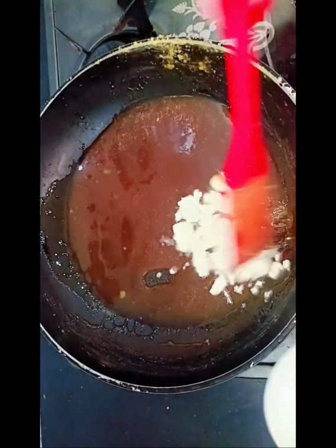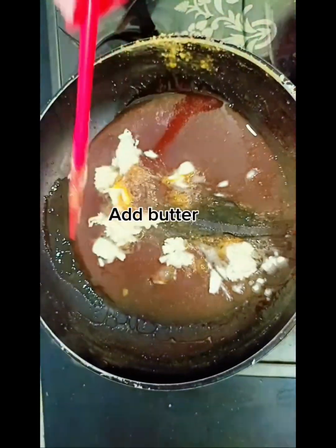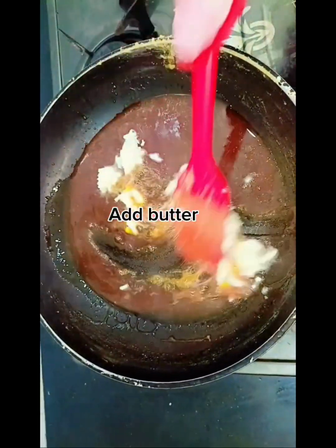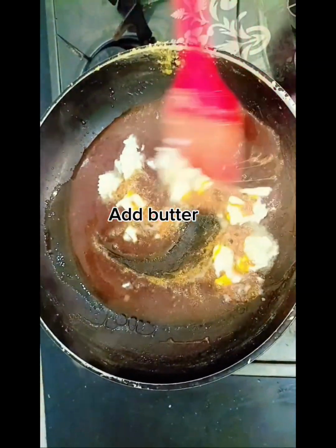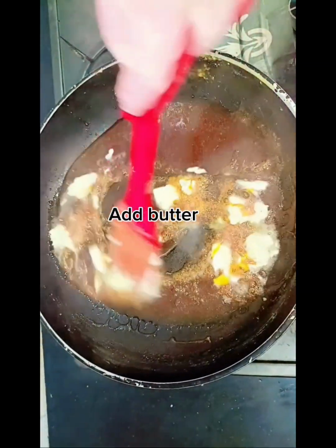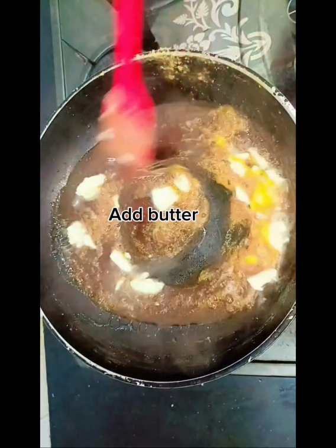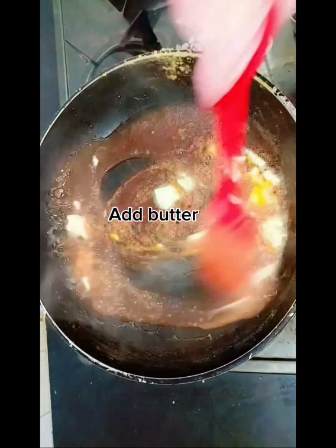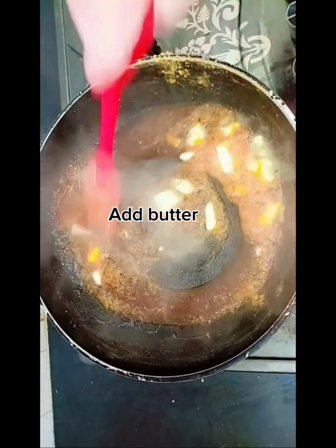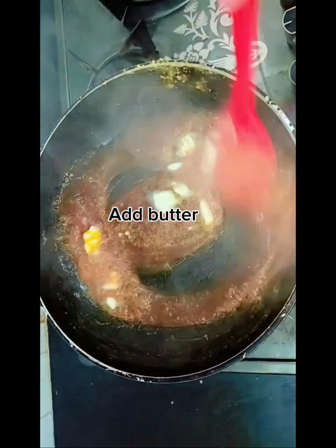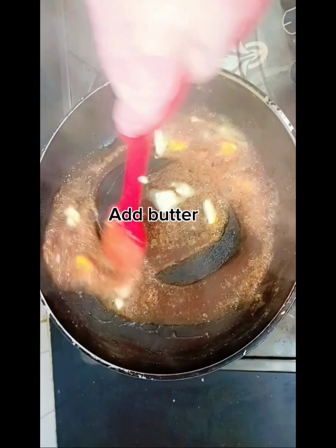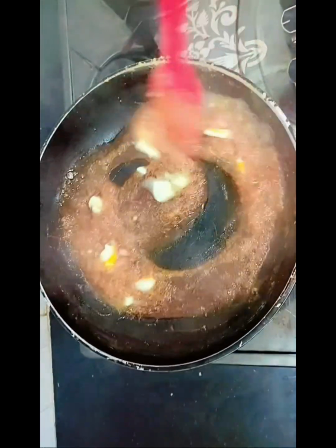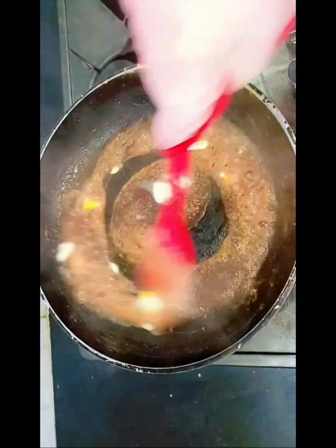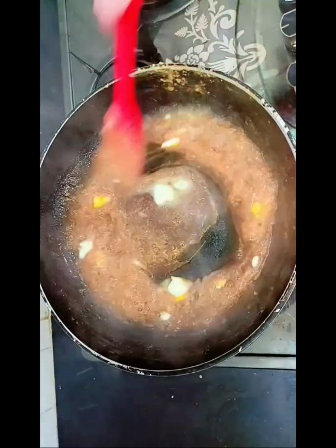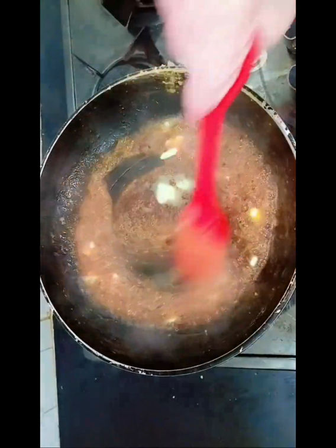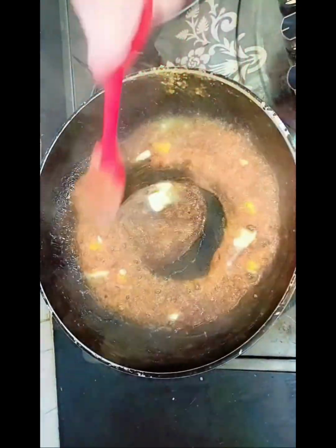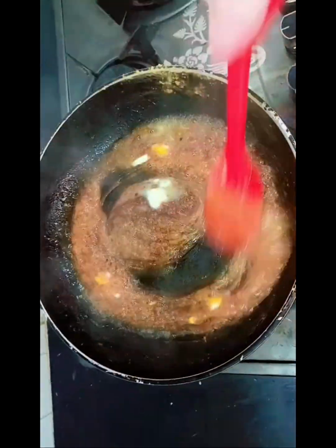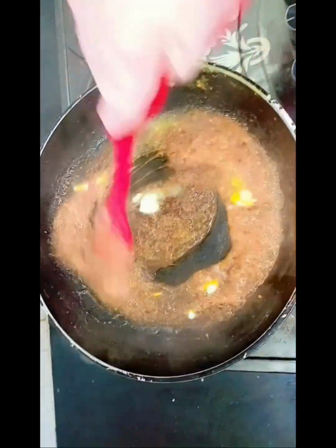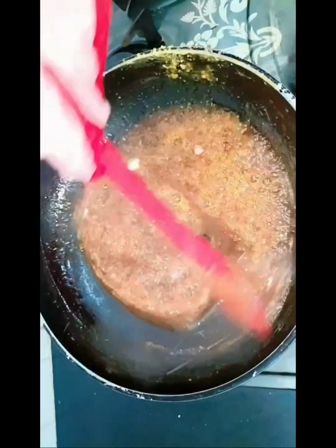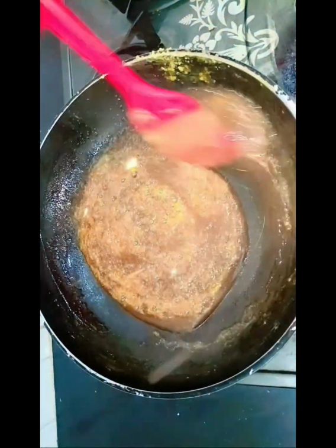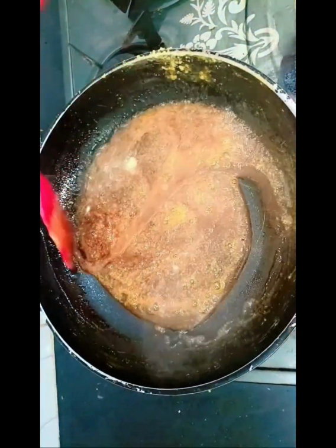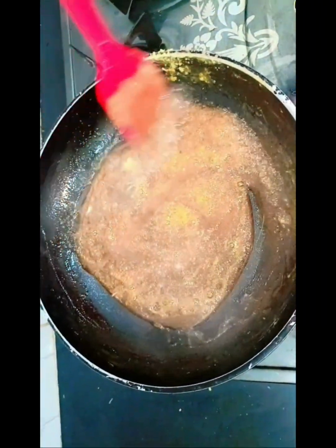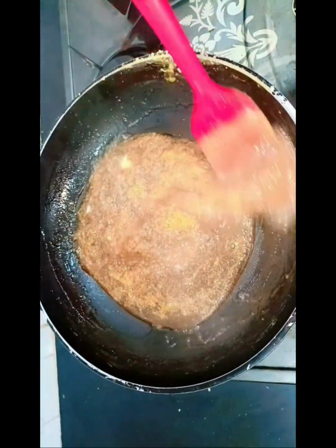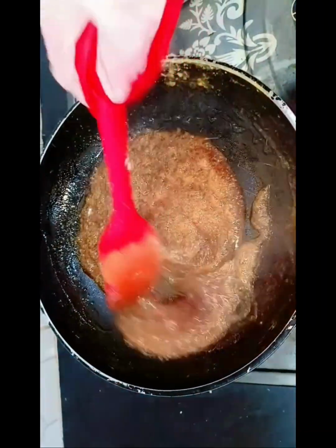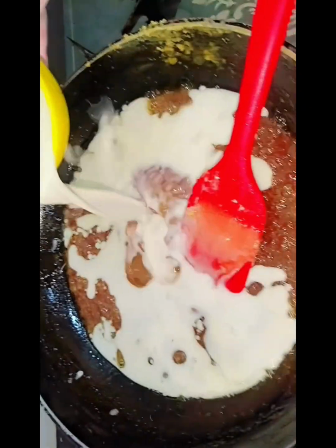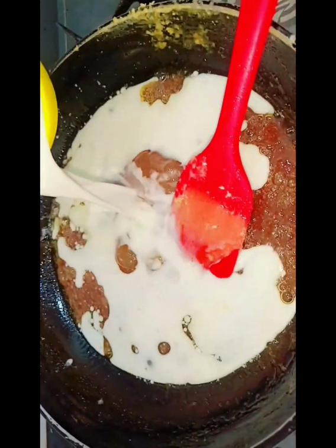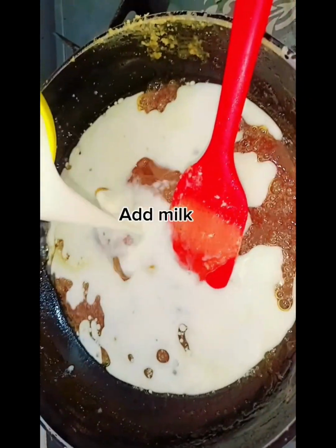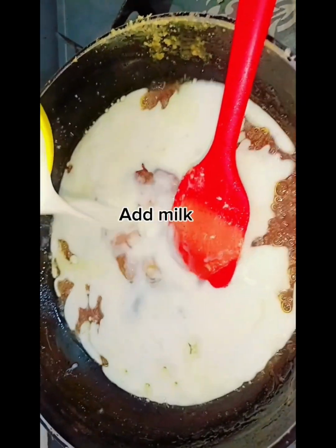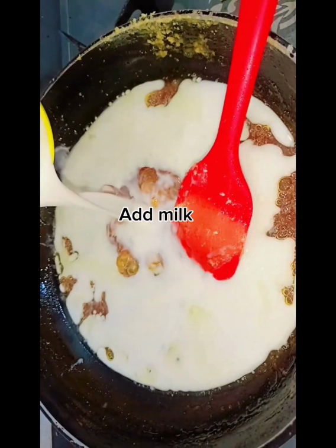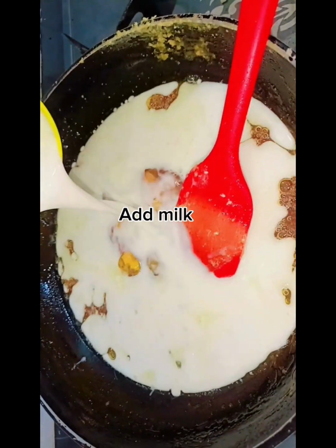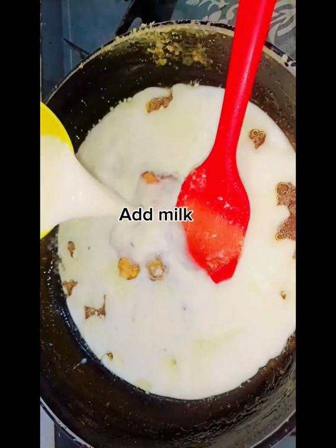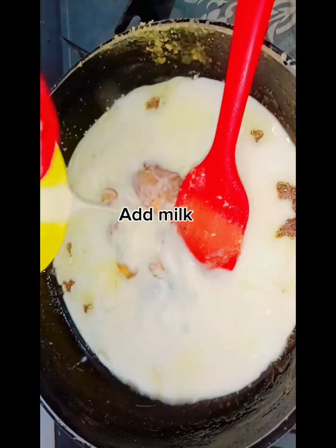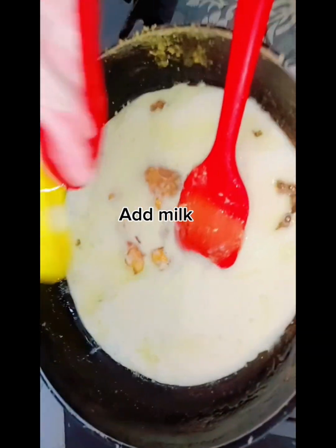After adding butter, mix it with a spatula. Then you will add 1 cup of milk and mix again with a spatula.